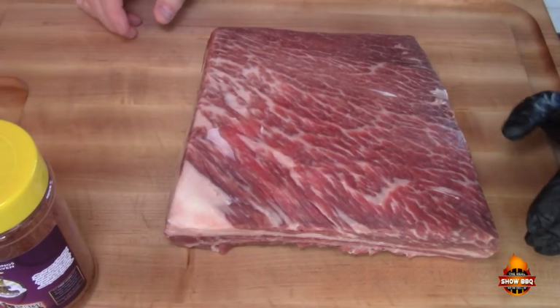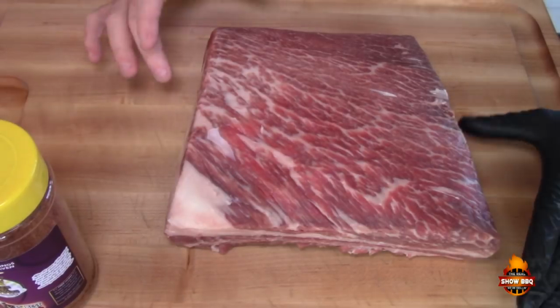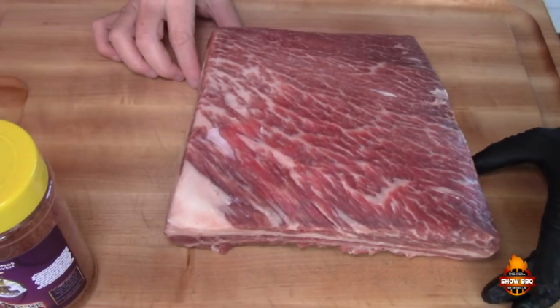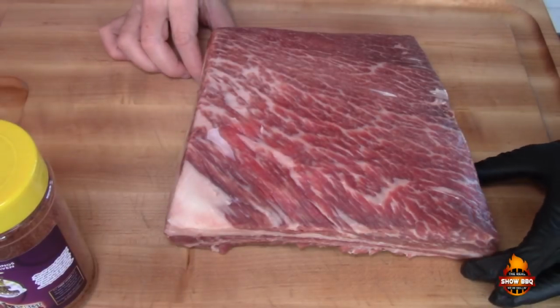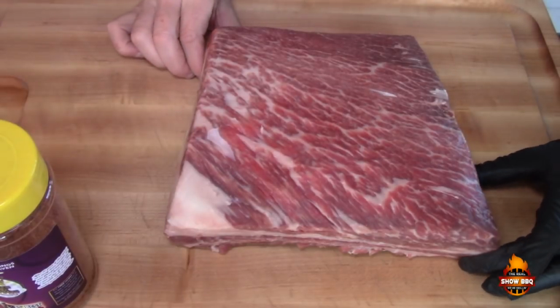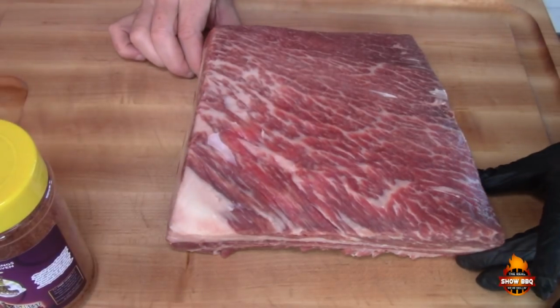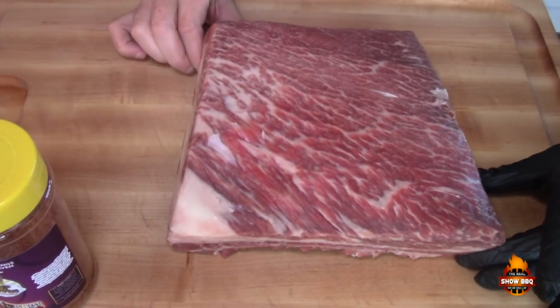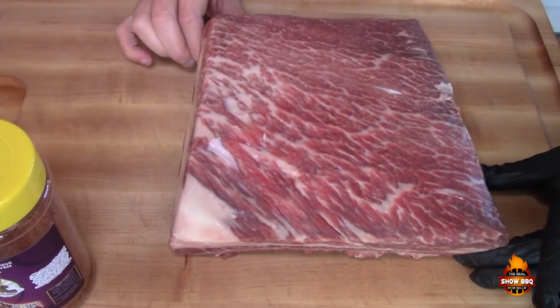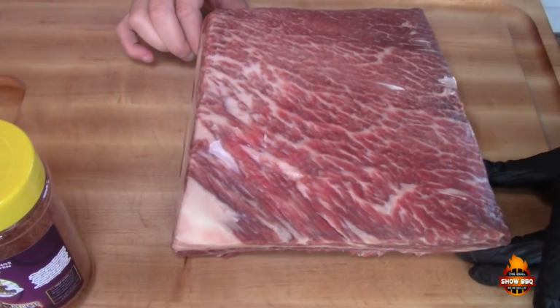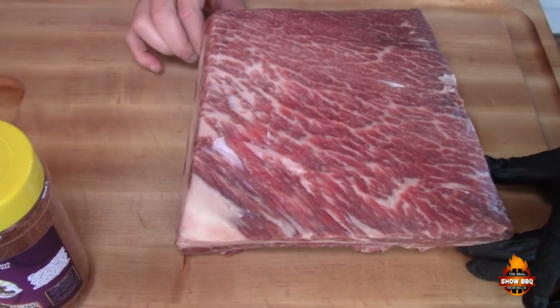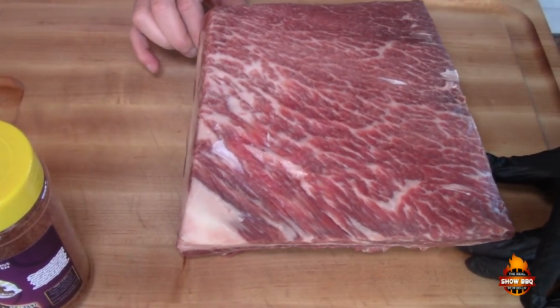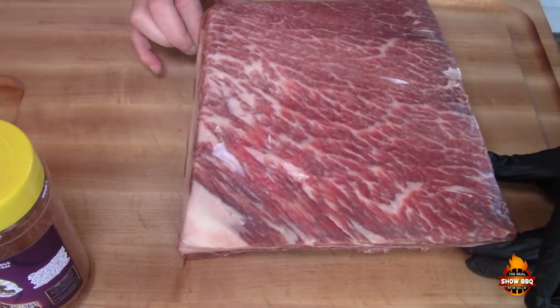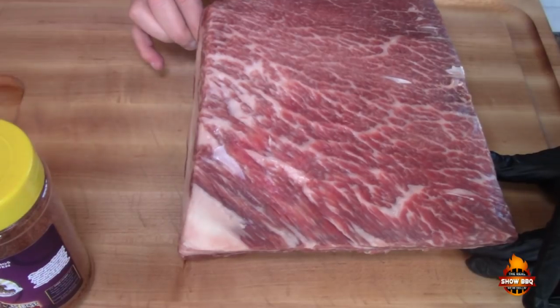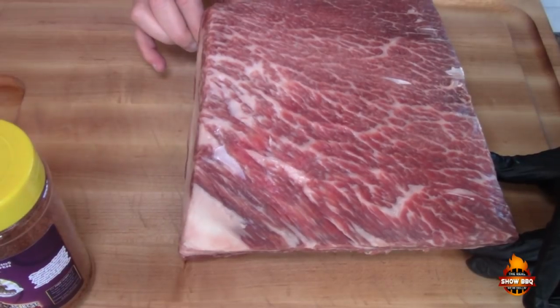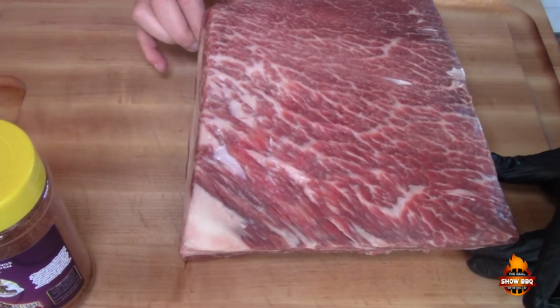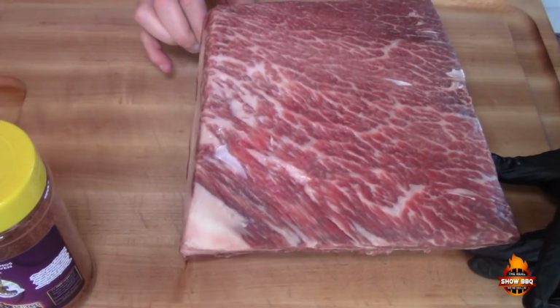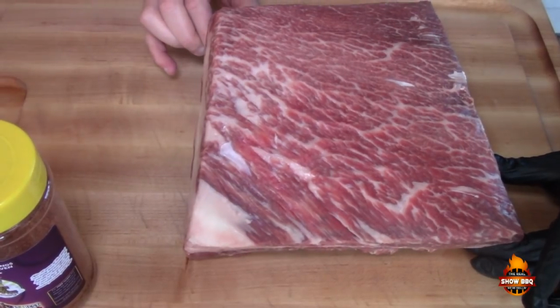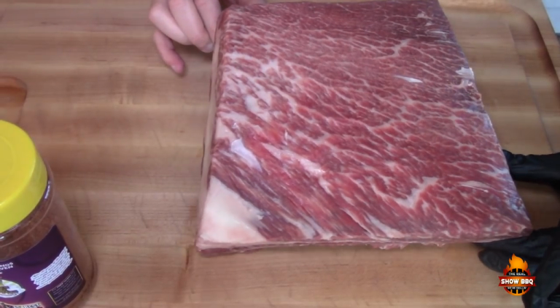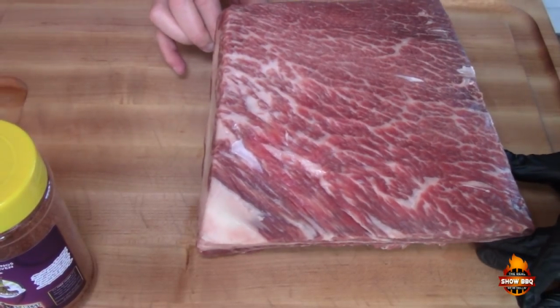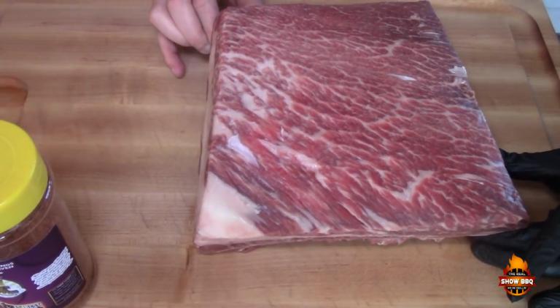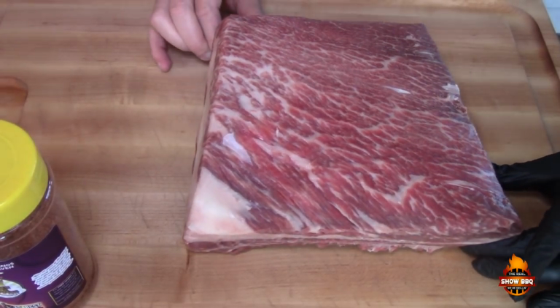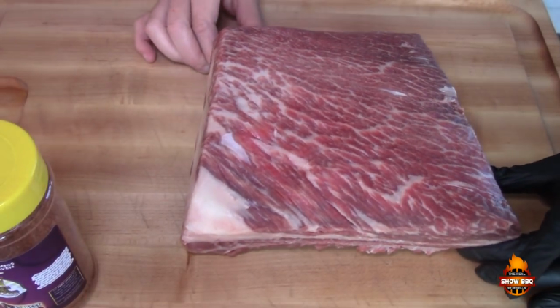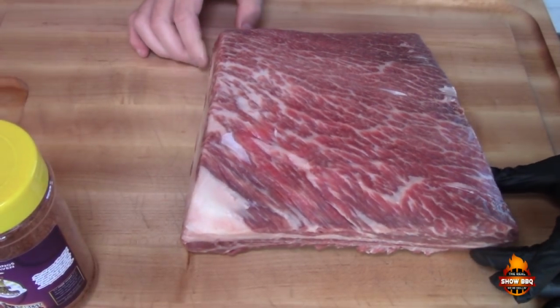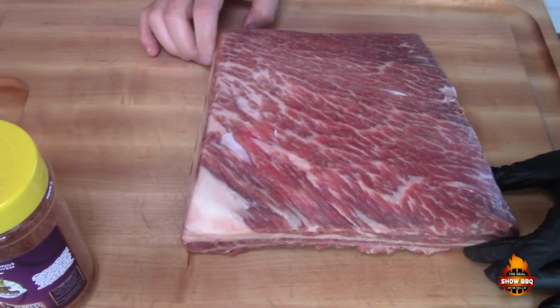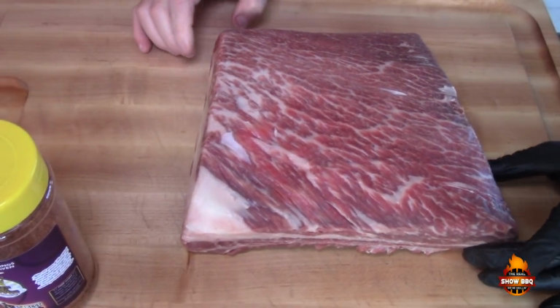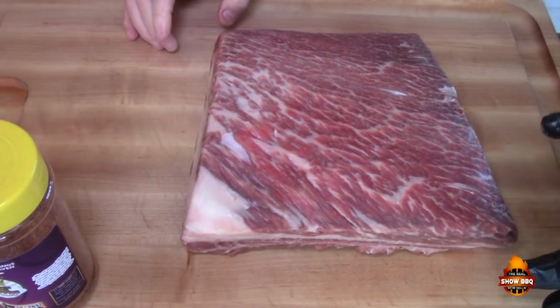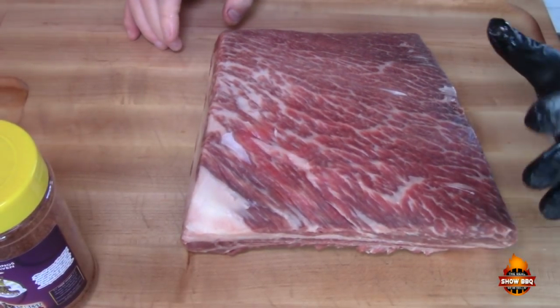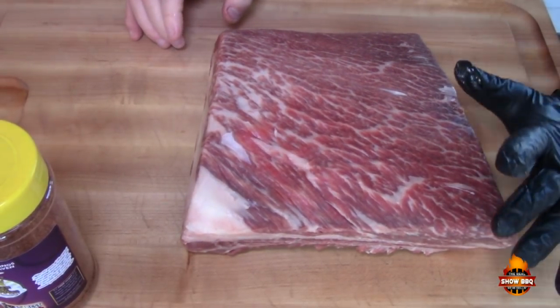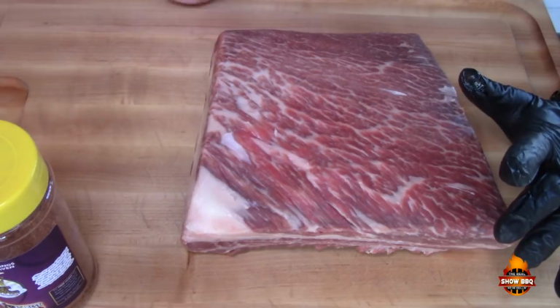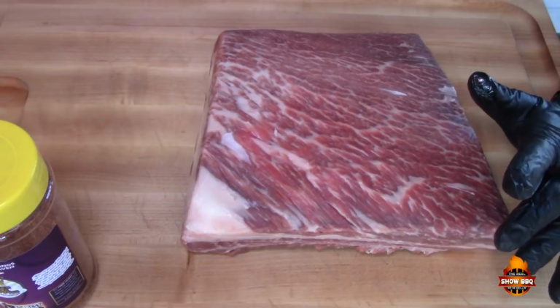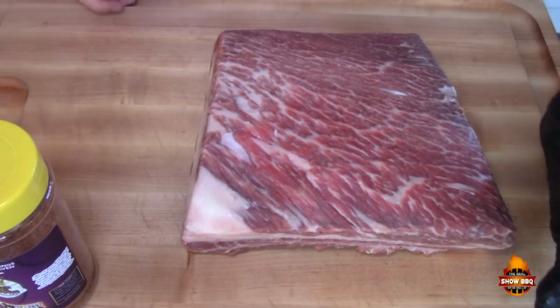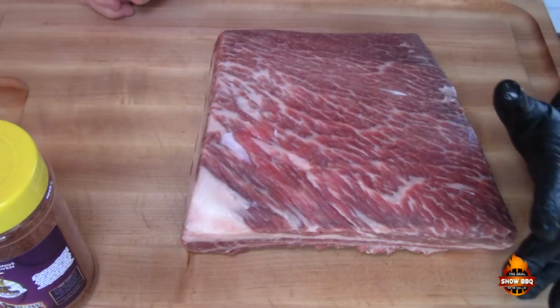I just want y'all to see — look at the marbling in these ribs. They're beautiful, they're awesome. Let's go ahead and get started.